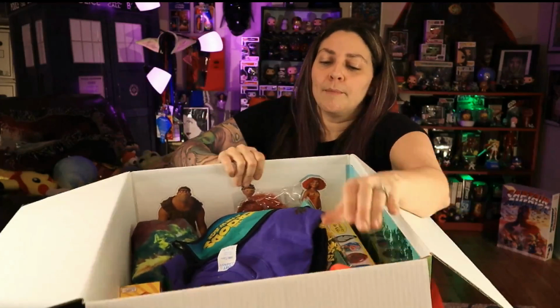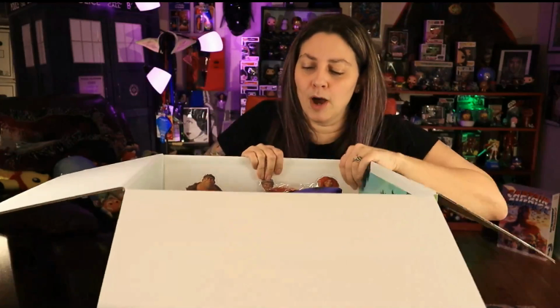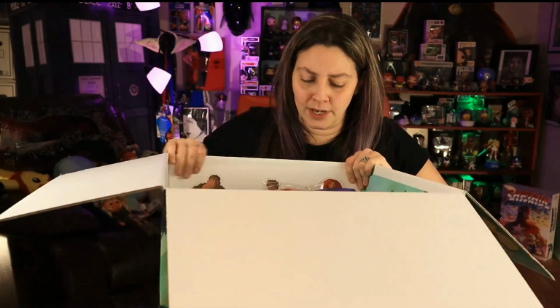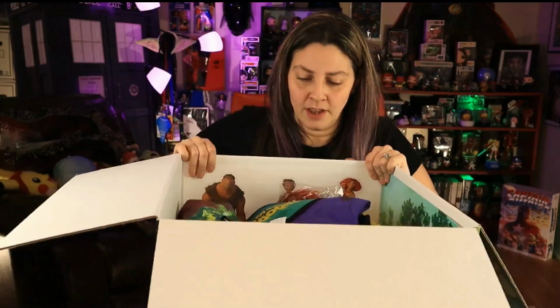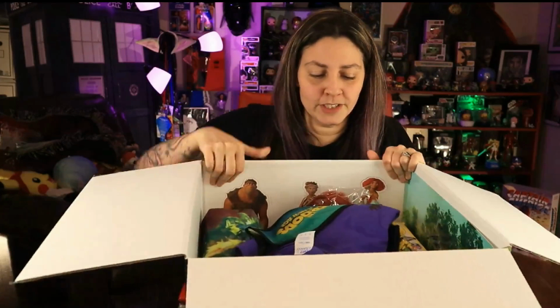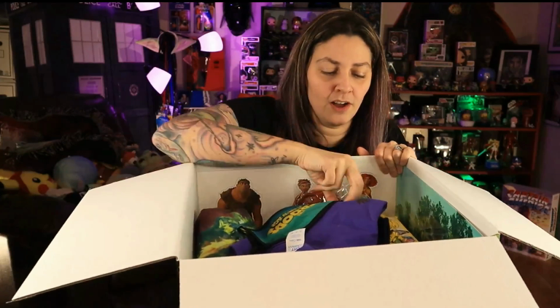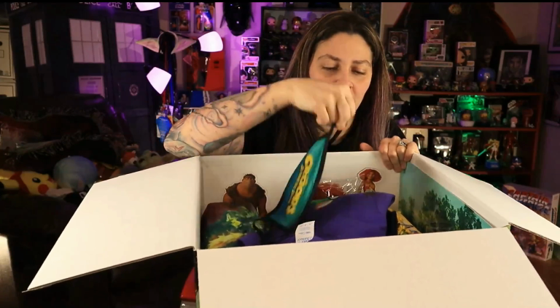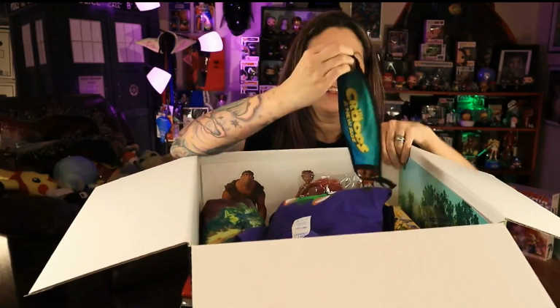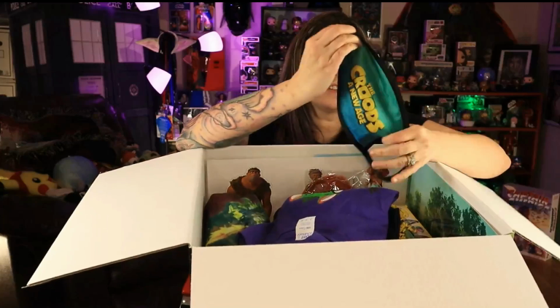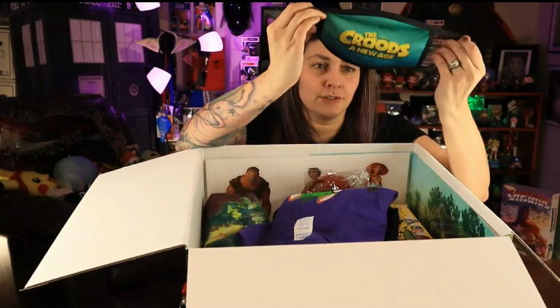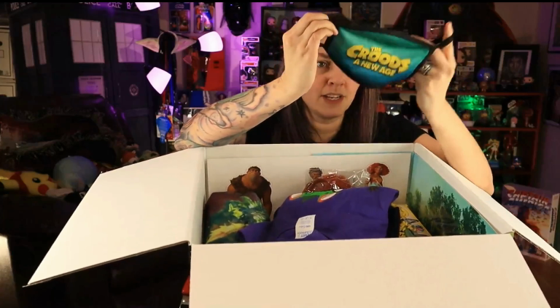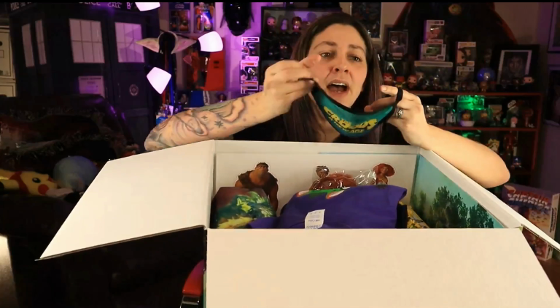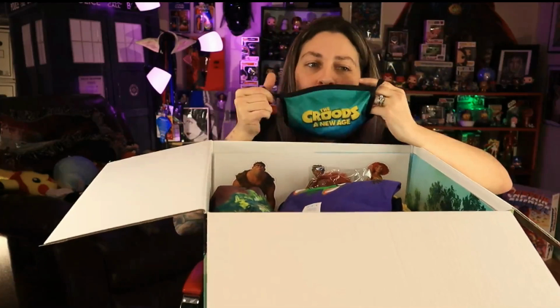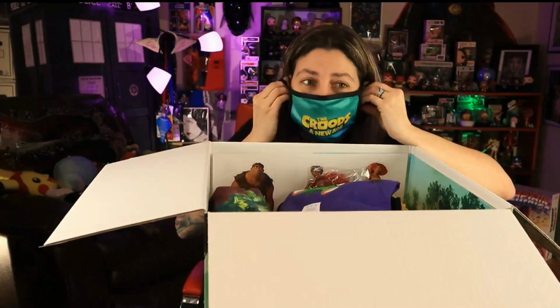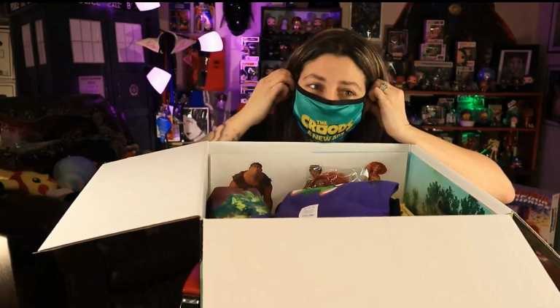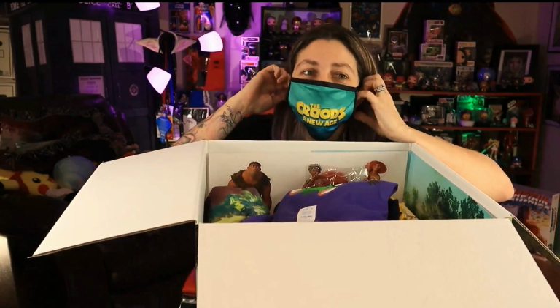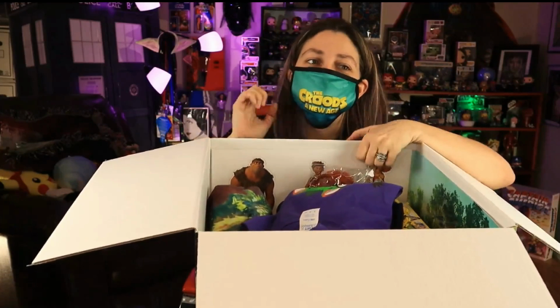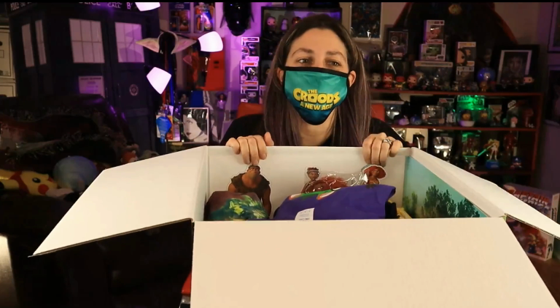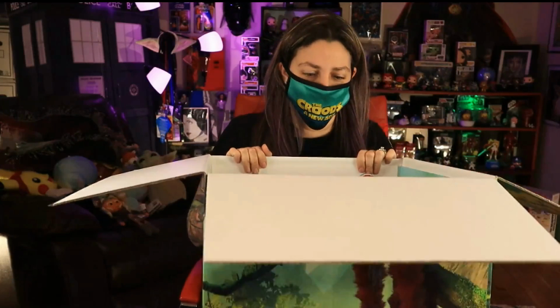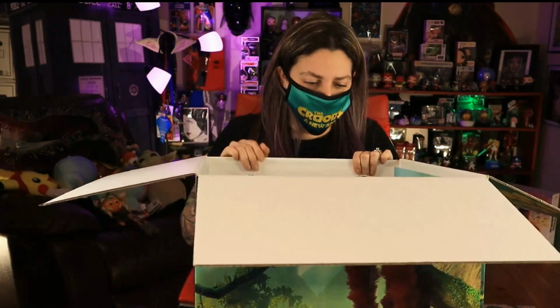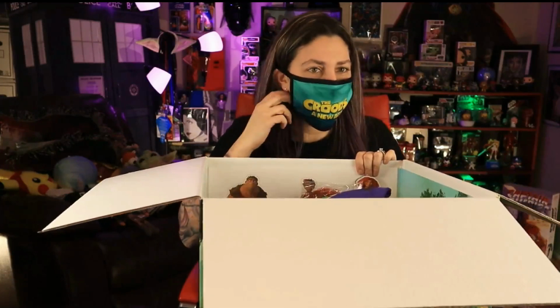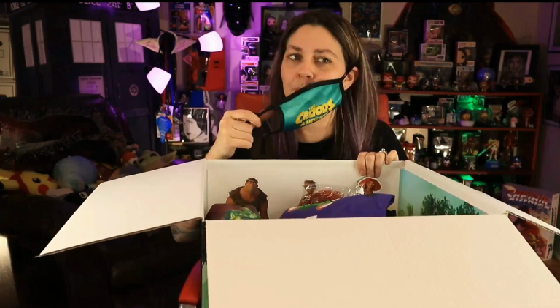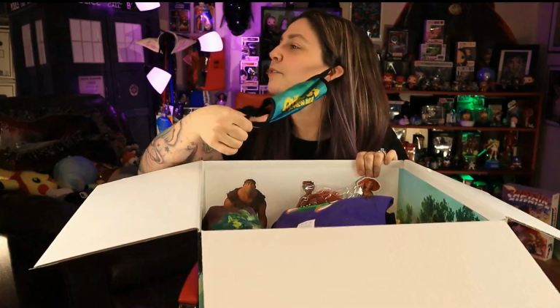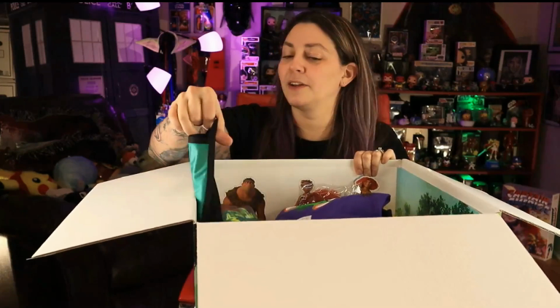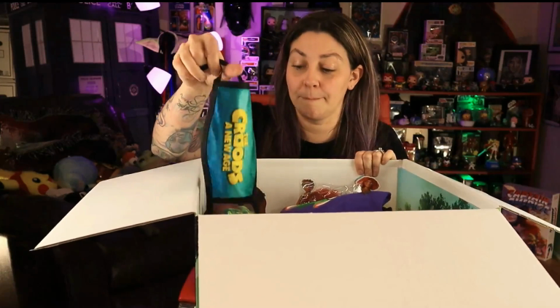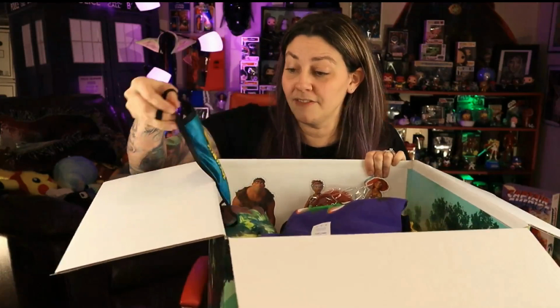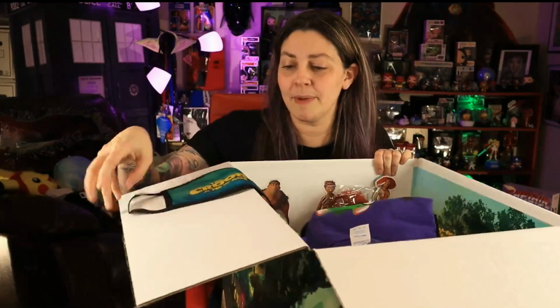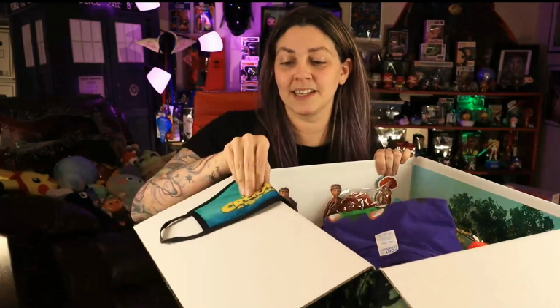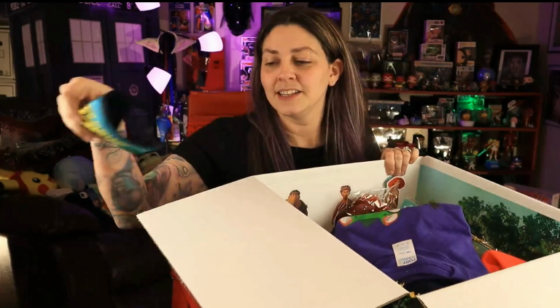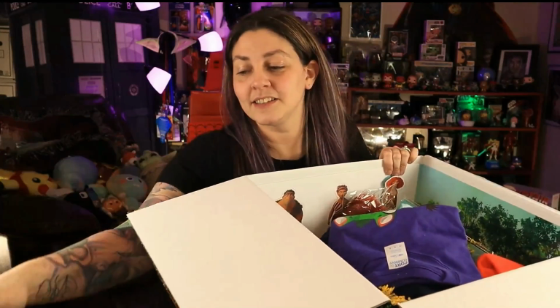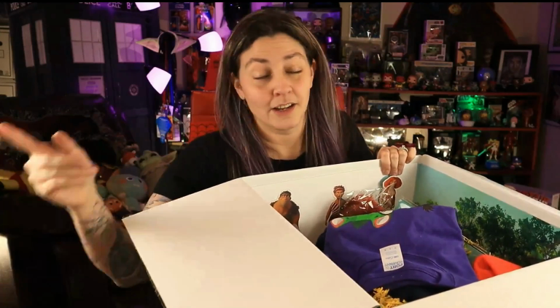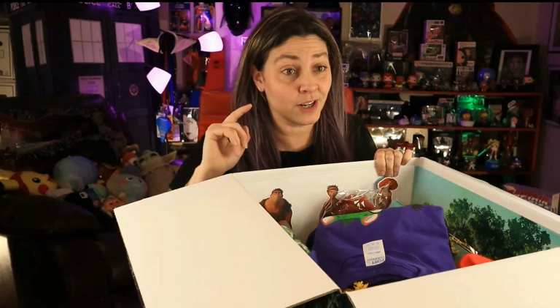Oh my goodness, you guys — holy moly! First of all, look — there's a Croods: A New Age mask. Should I do the whole video like this? No, I'm not gonna do the whole video like that, but I love that there's a mask. Listen — good marketing!